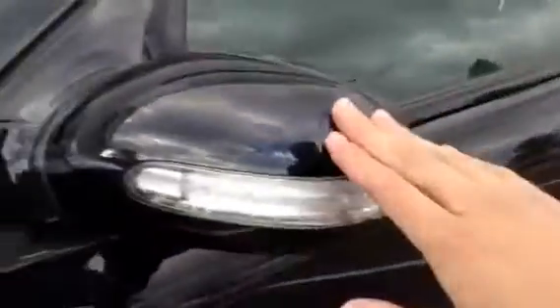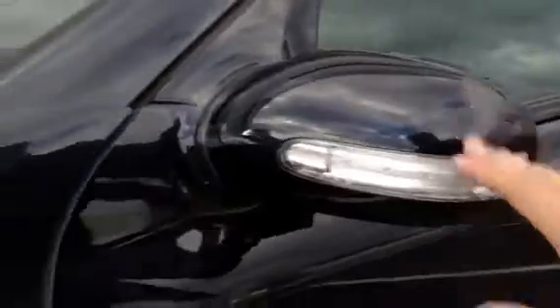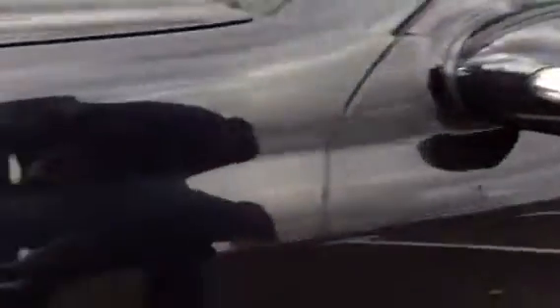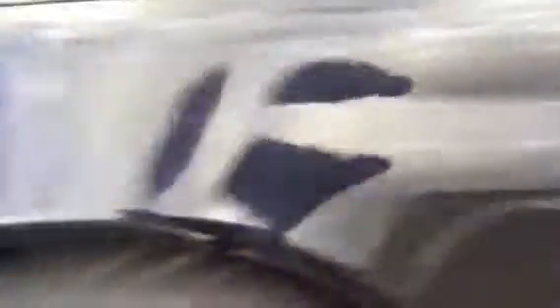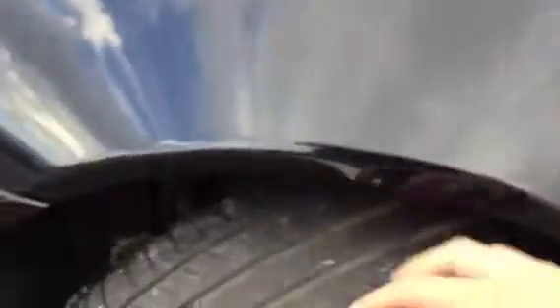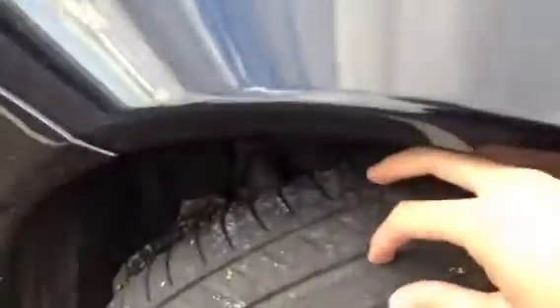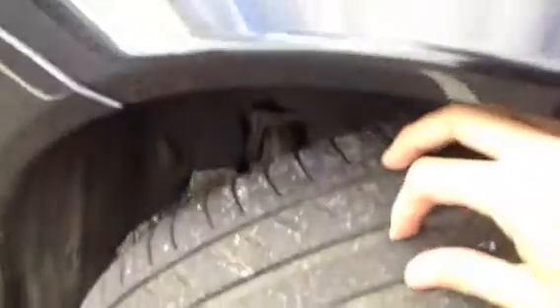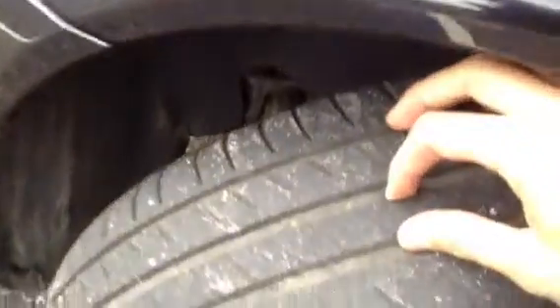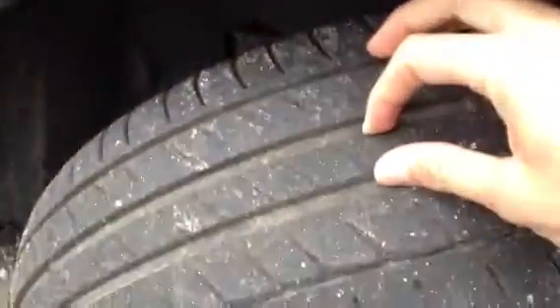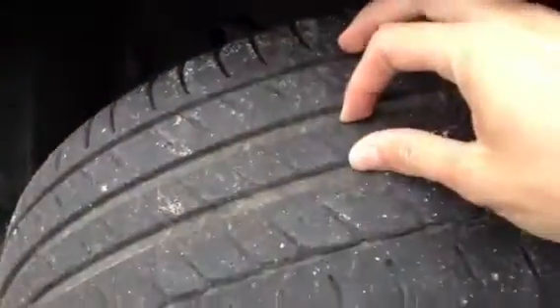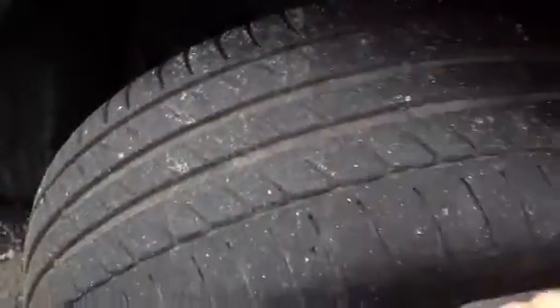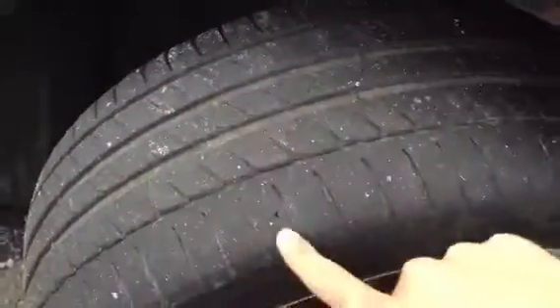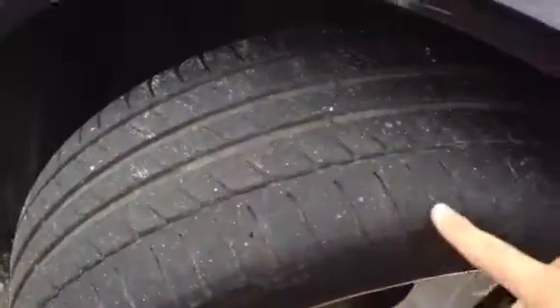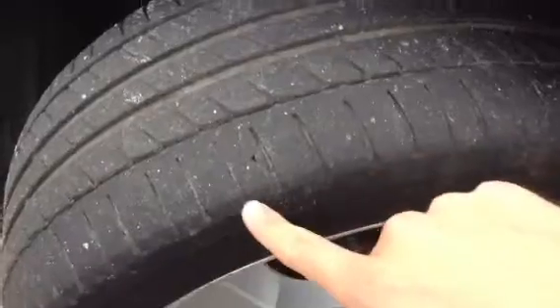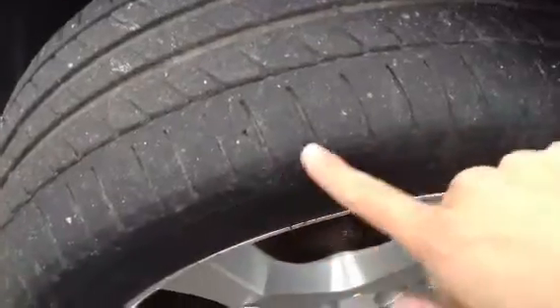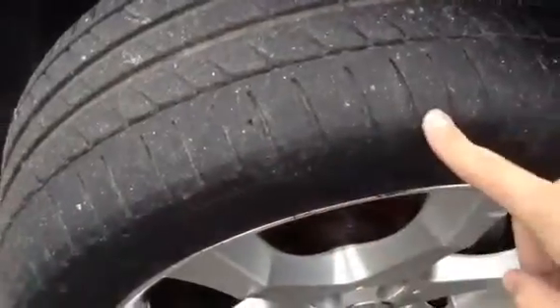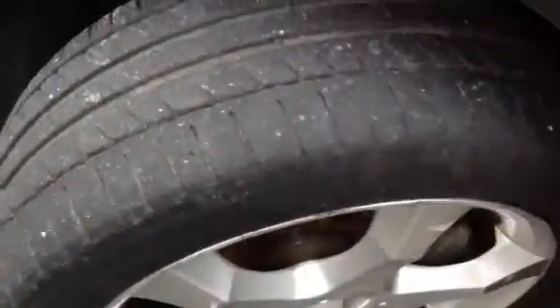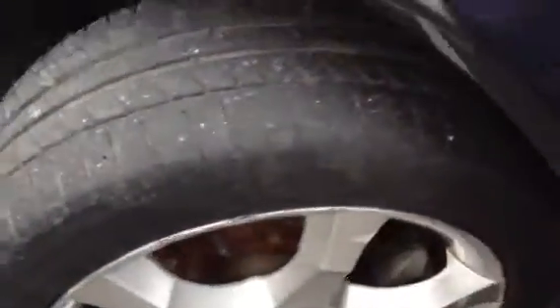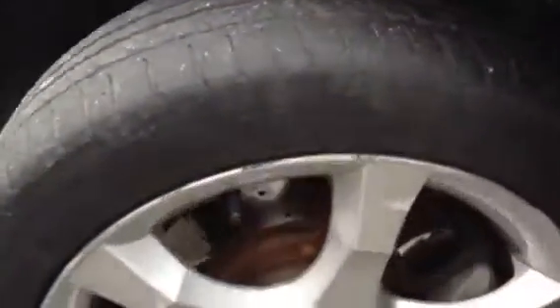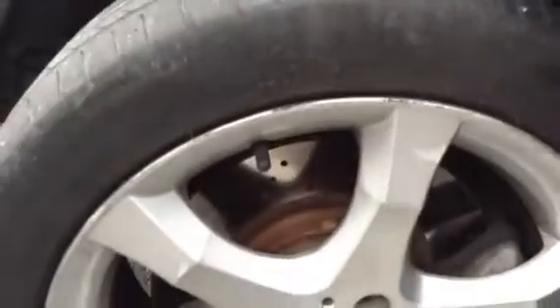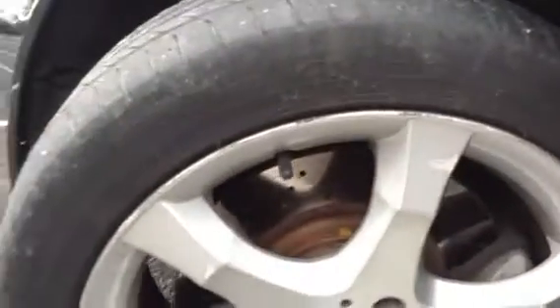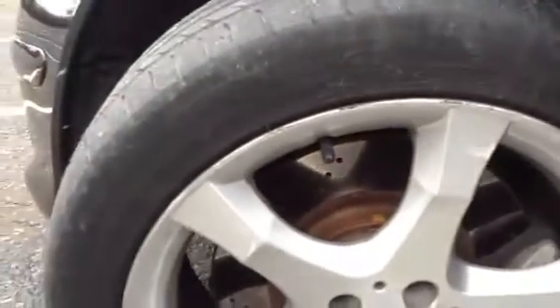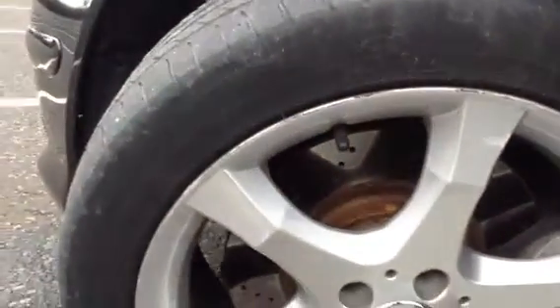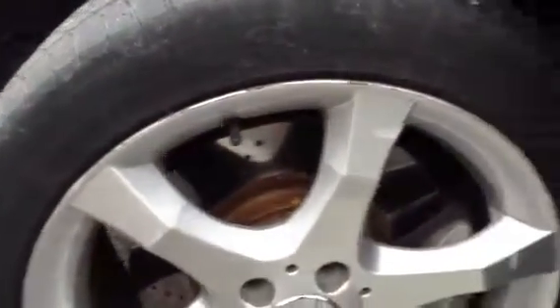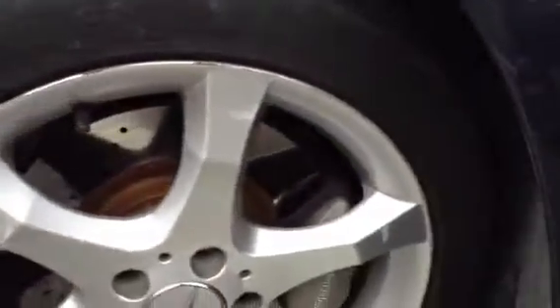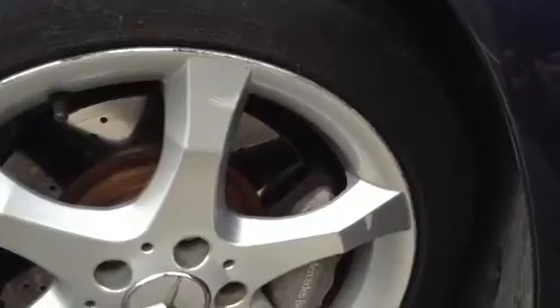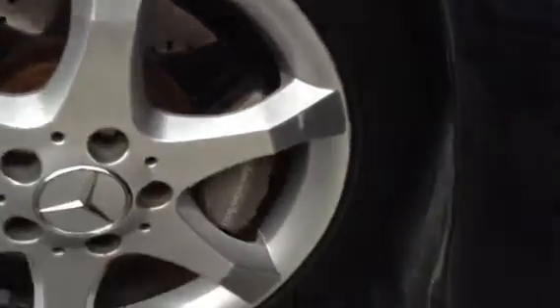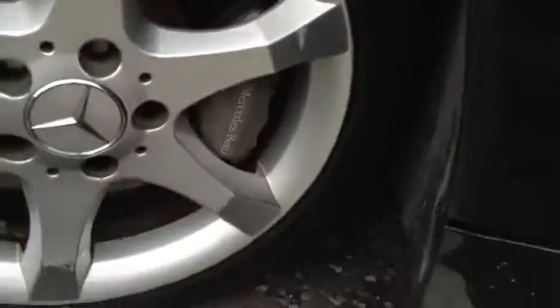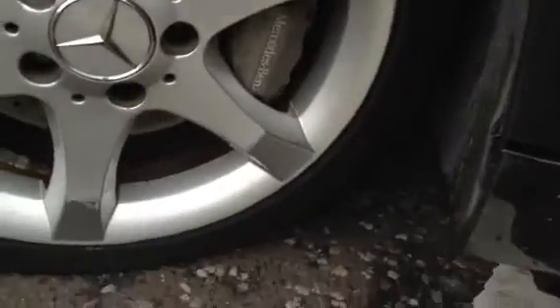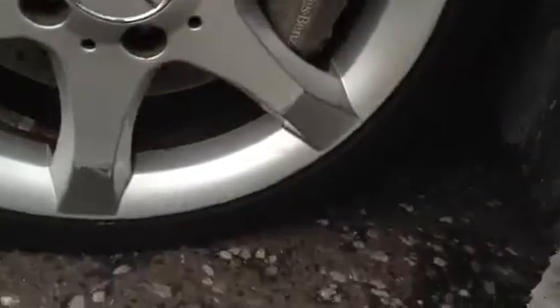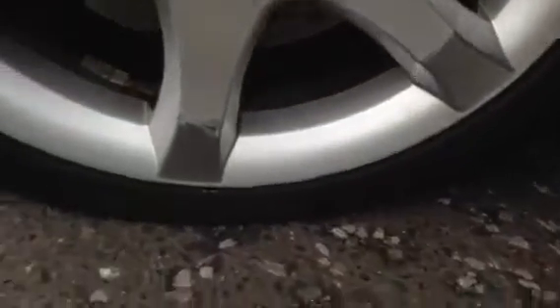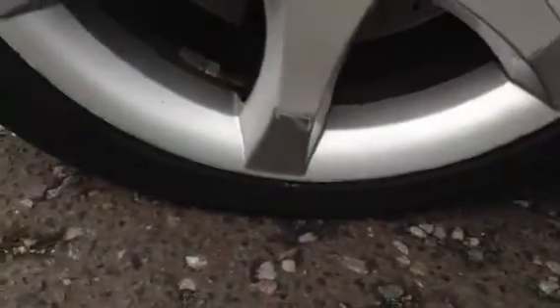Mirror caps in nice condition. Moving to the front, you've got around 3mm of tread, but there is quite a lot of wear to the outer edge — beware of that. Taking the near side front alloy, we have got a lot of heavy curbing, so I would recommend a refurb there.